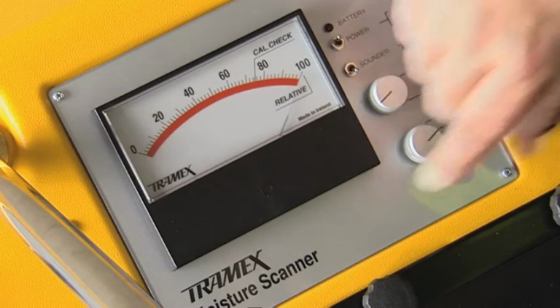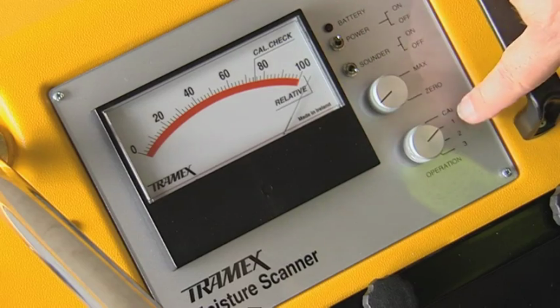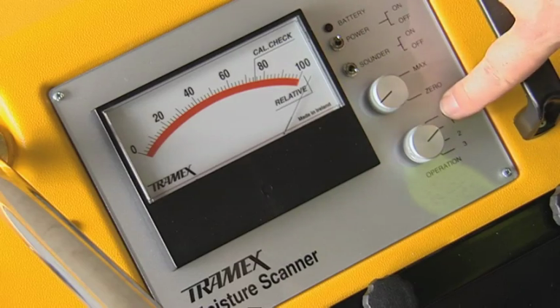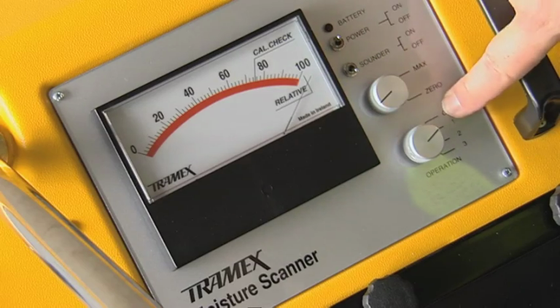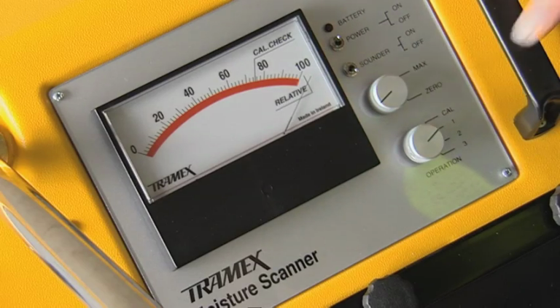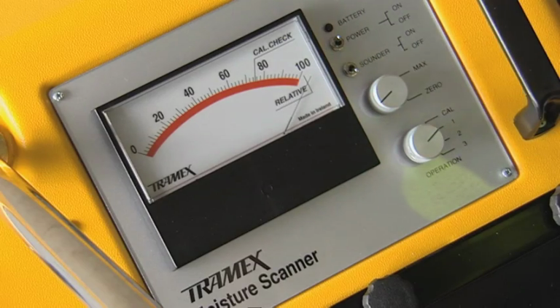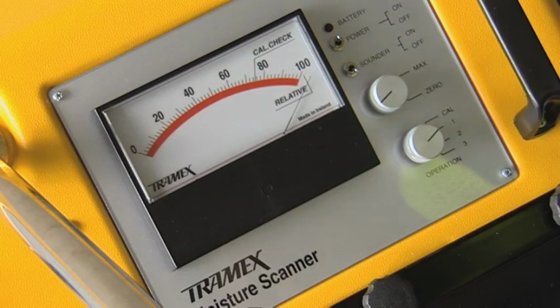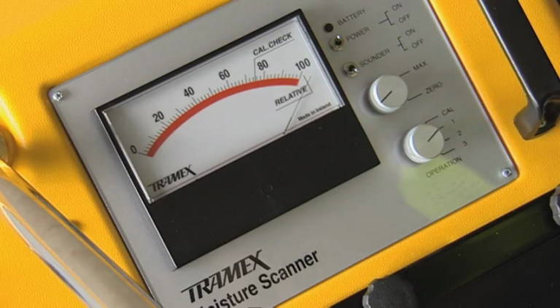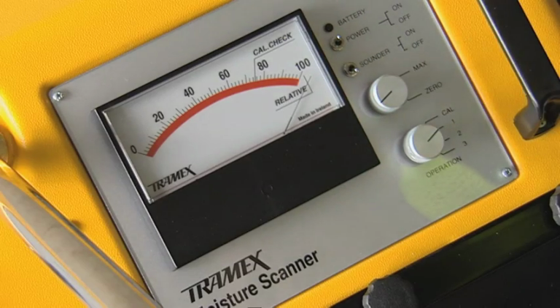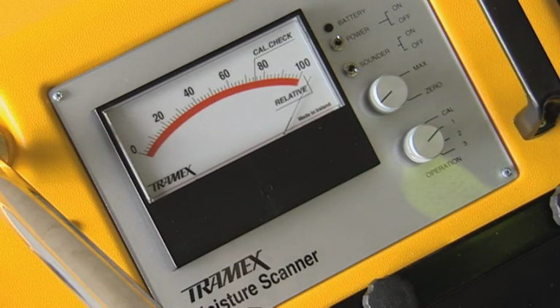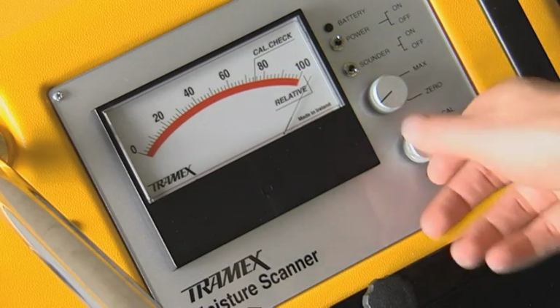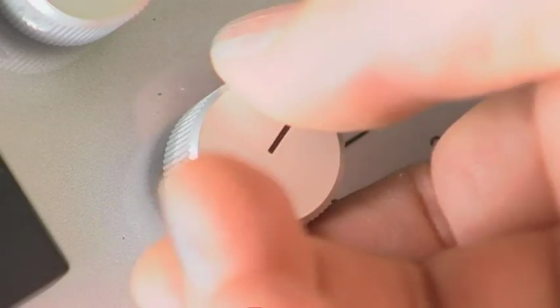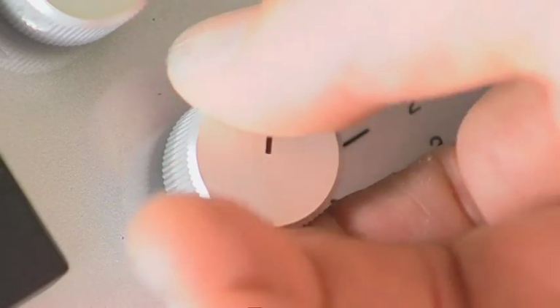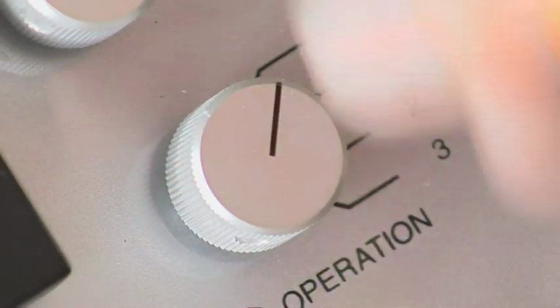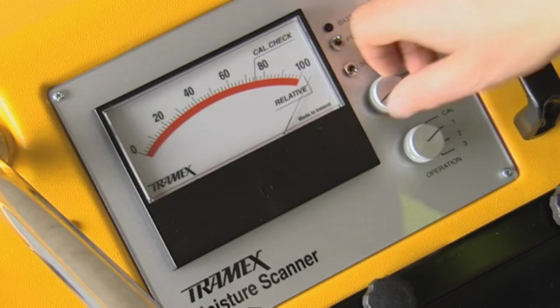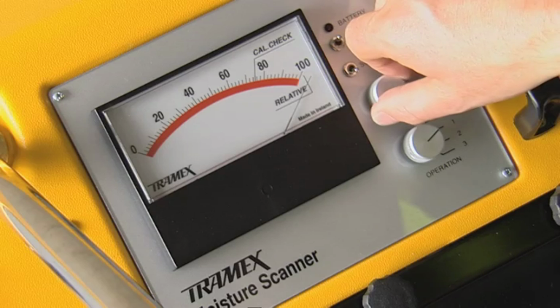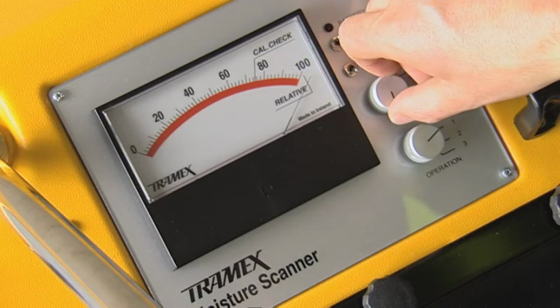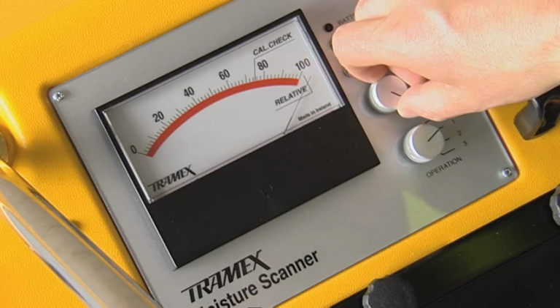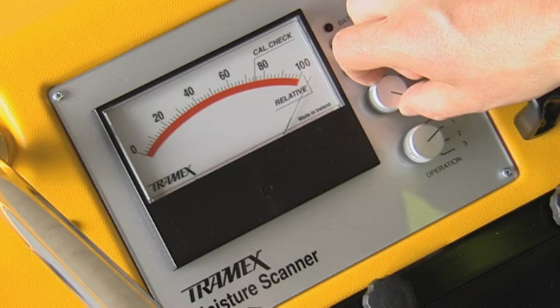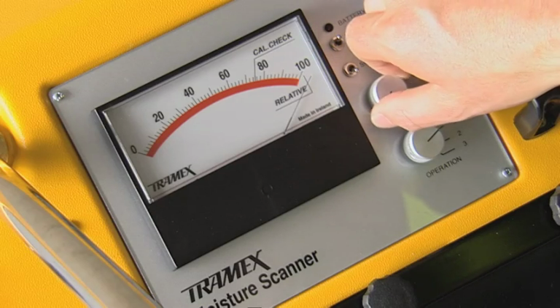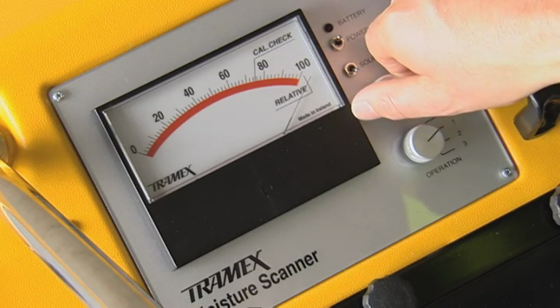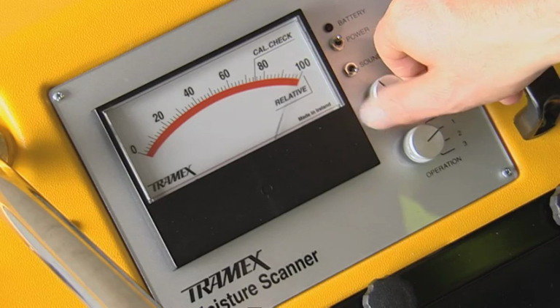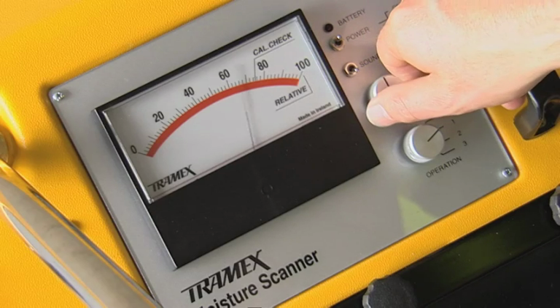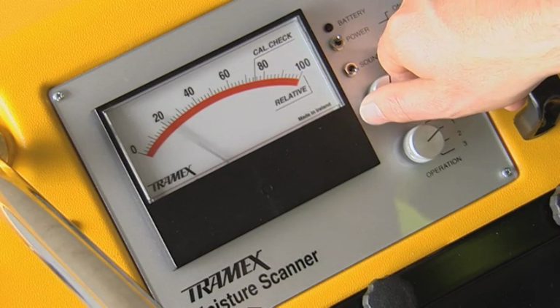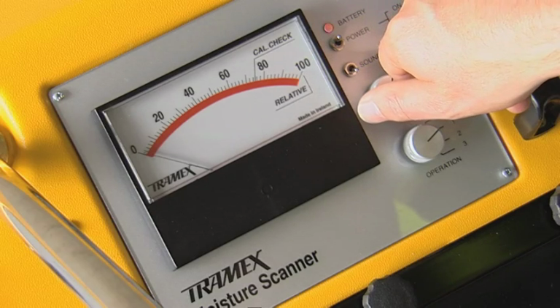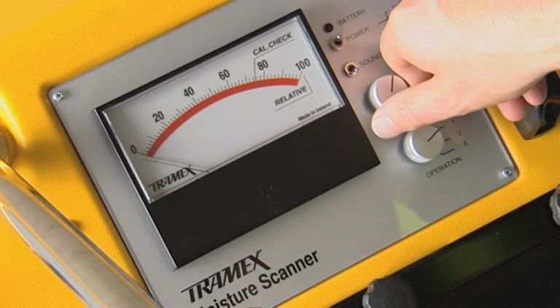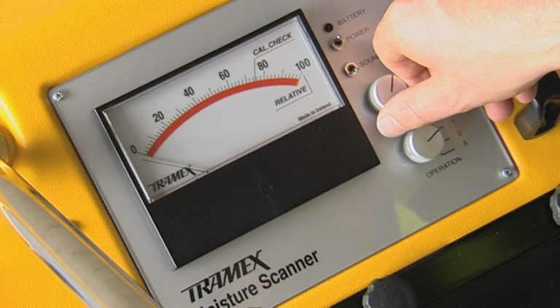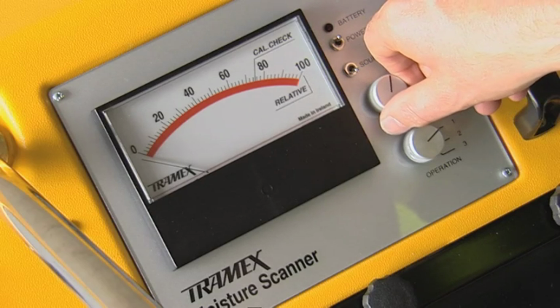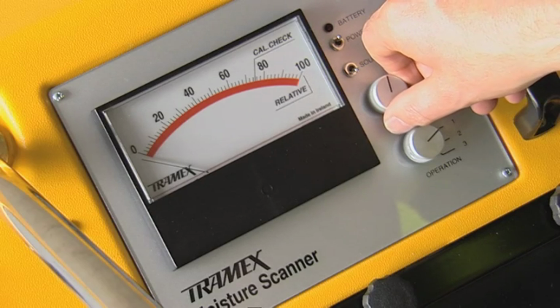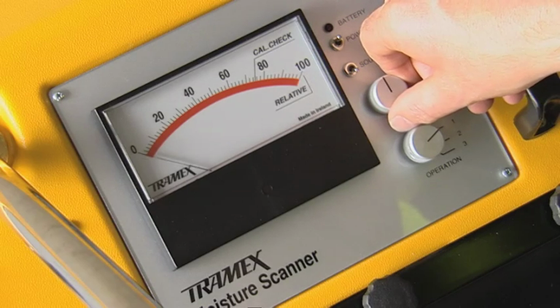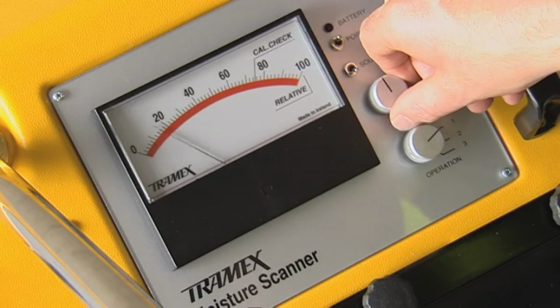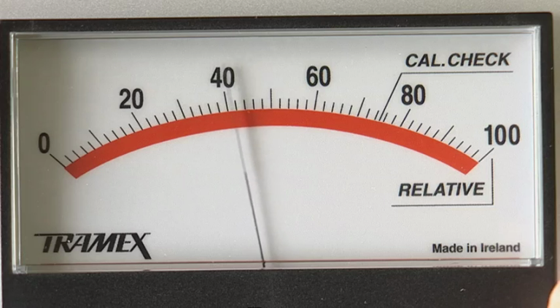Turn the operation switch to the calibration position and adjust the zero knob until the needle points to cal check on a clear analog display.